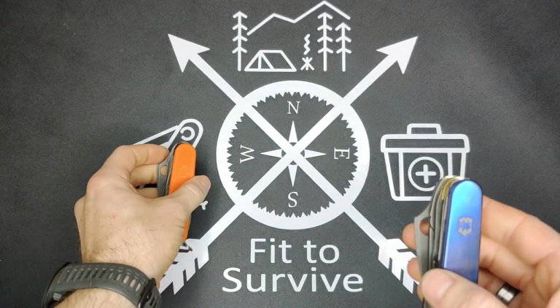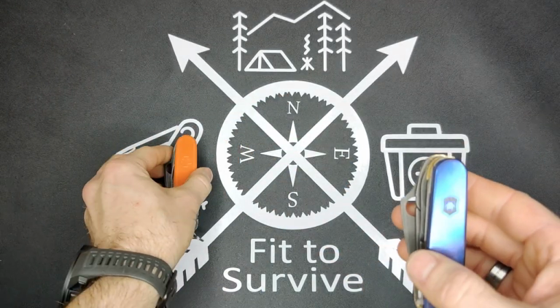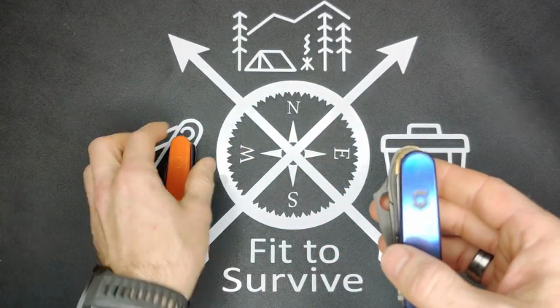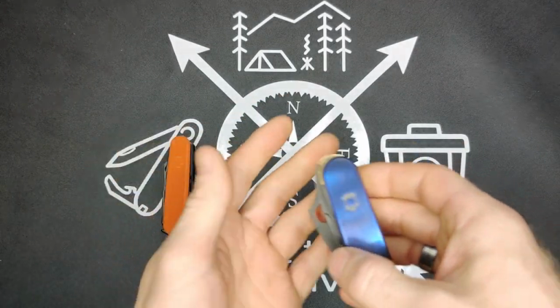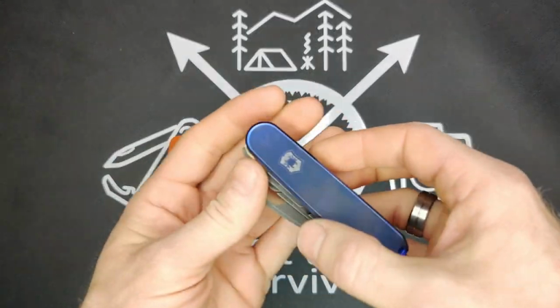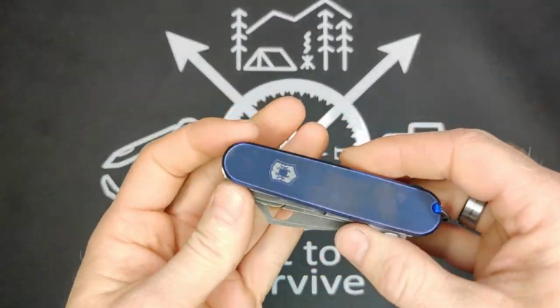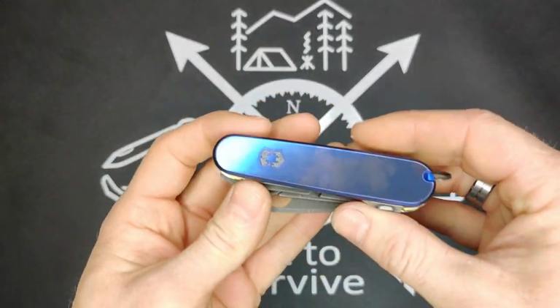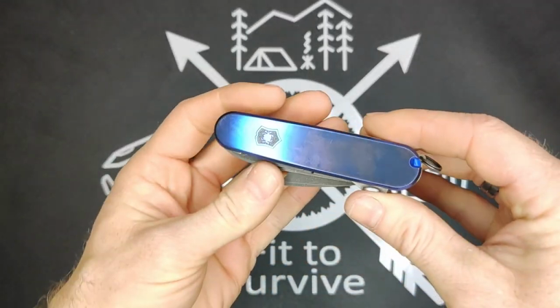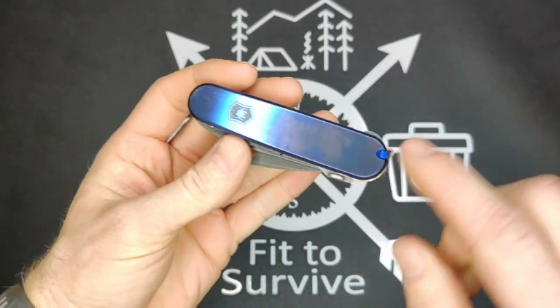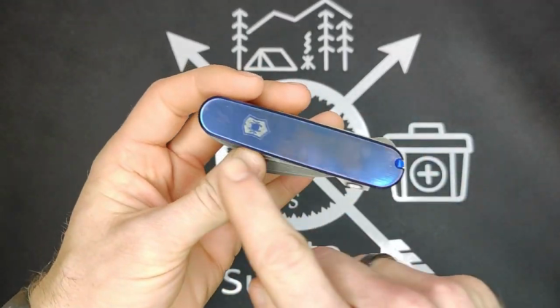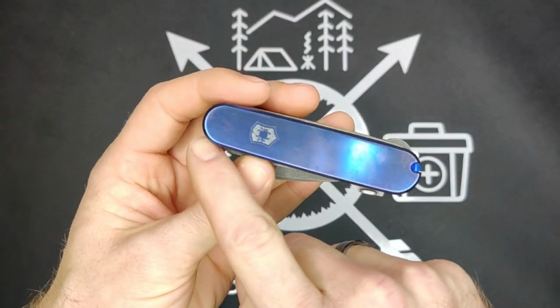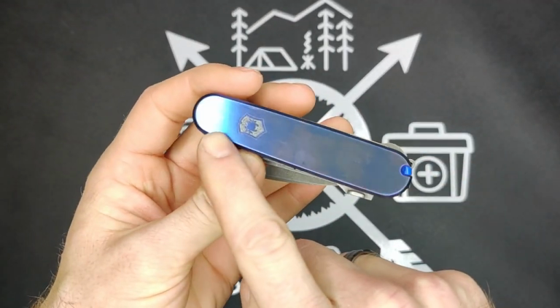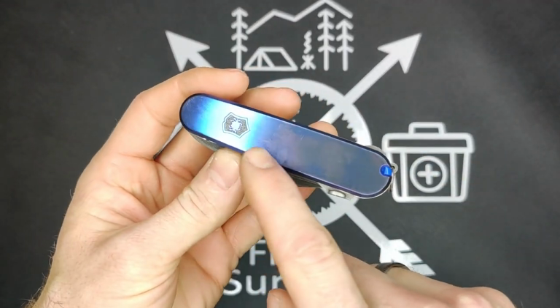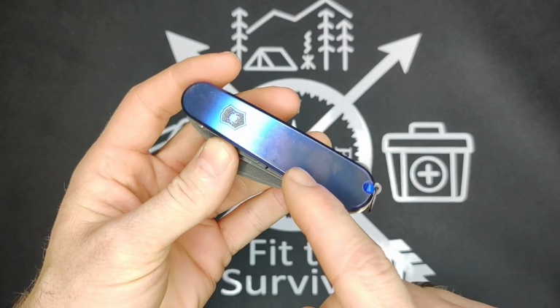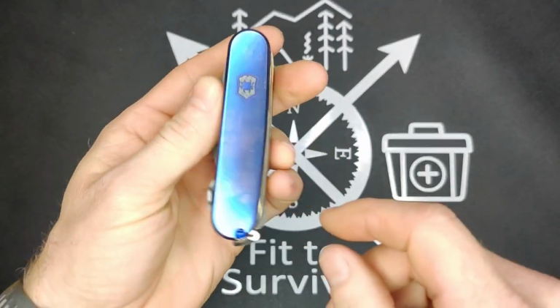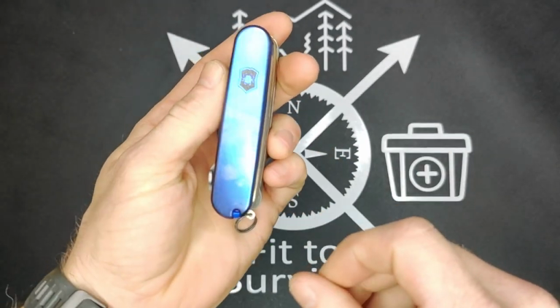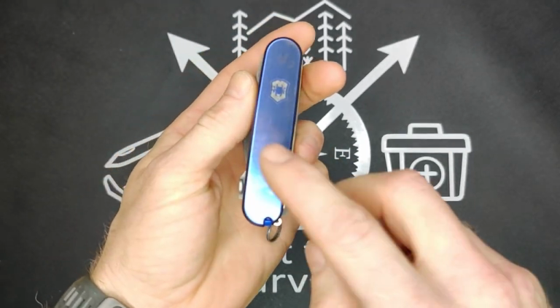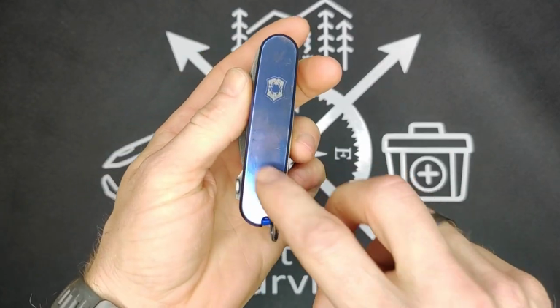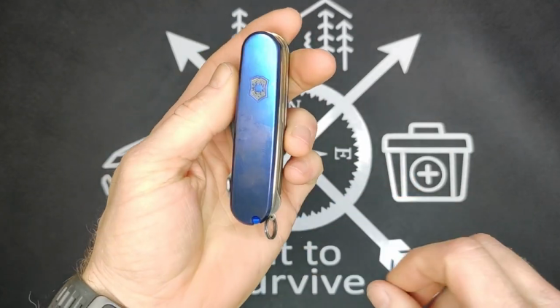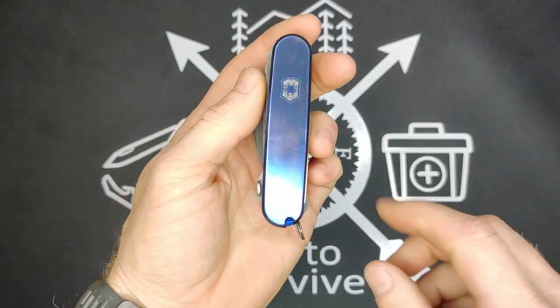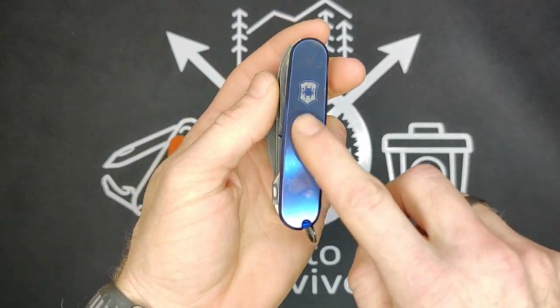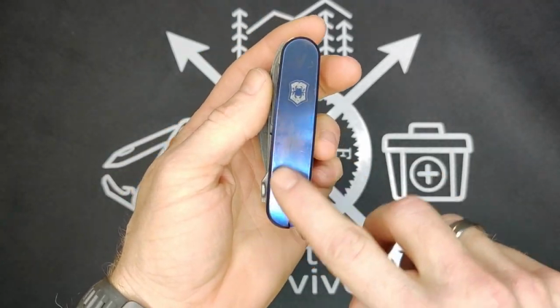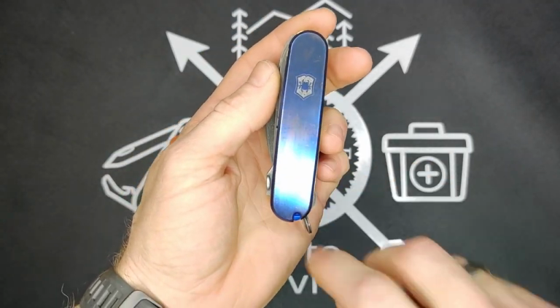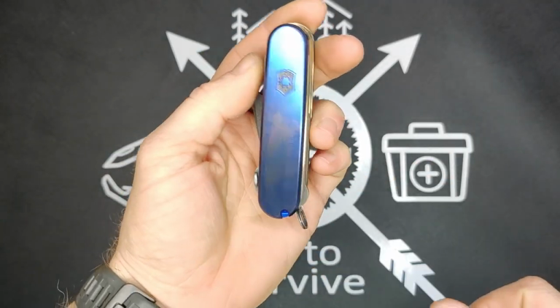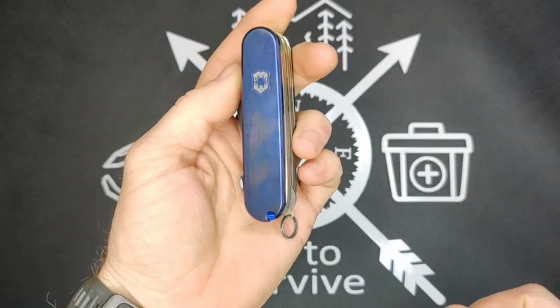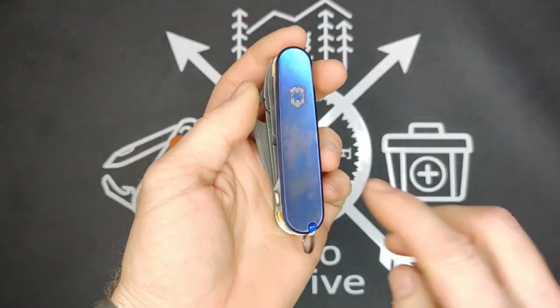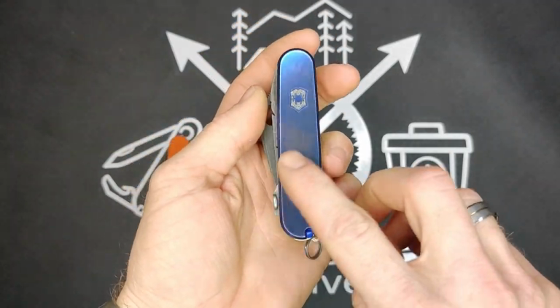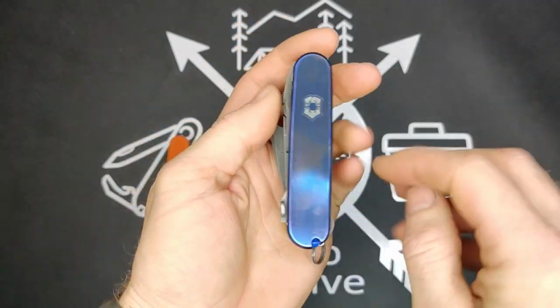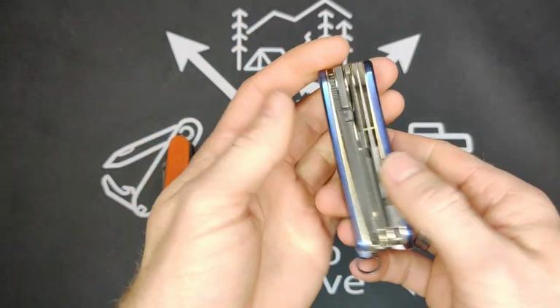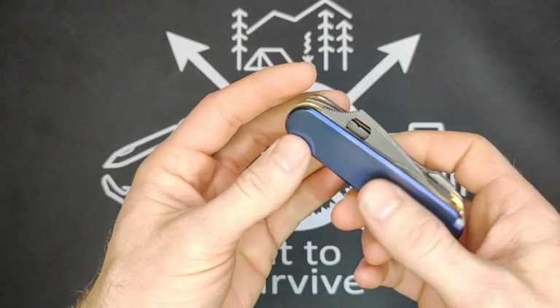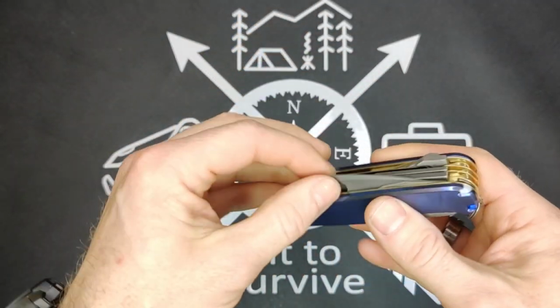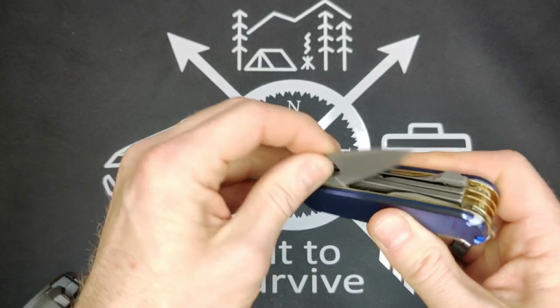Now I'm going to get into the tool set. One thing you'll notice throughout the video is that this set of scales is quite the fingerprint magnet — they'll get nicely smudged up.